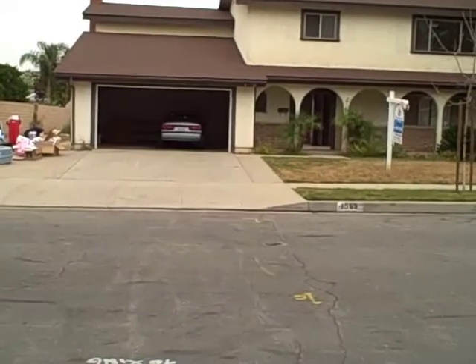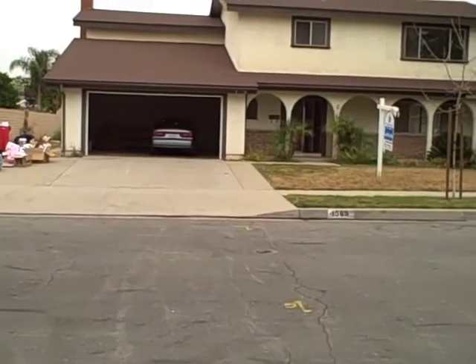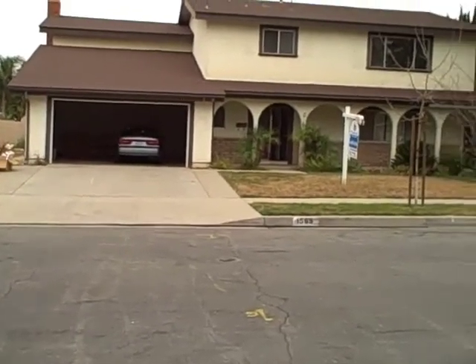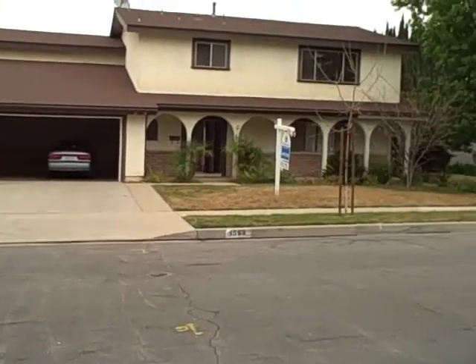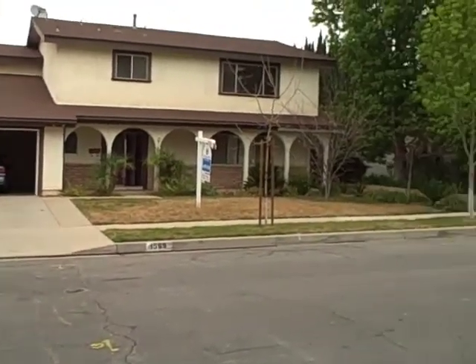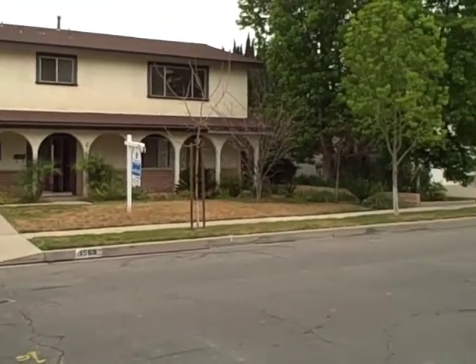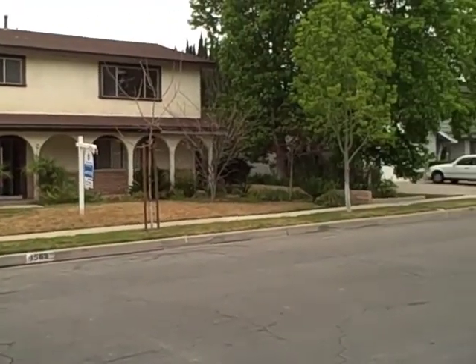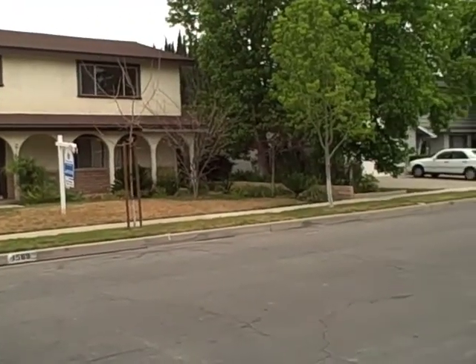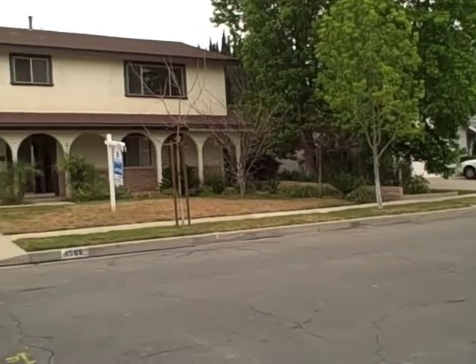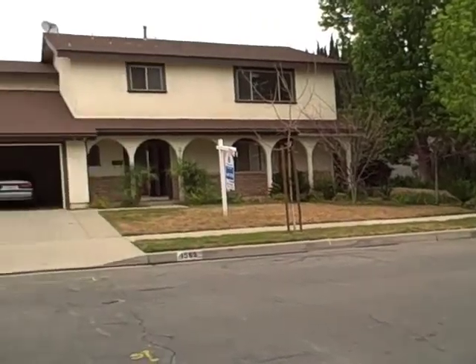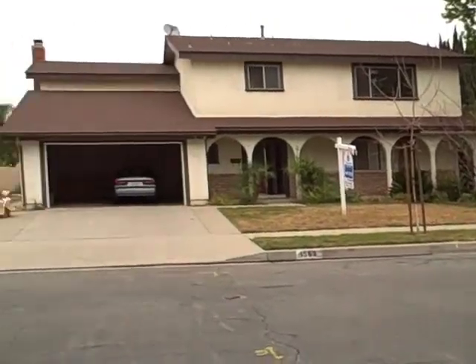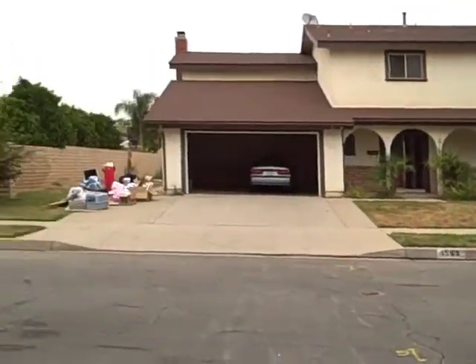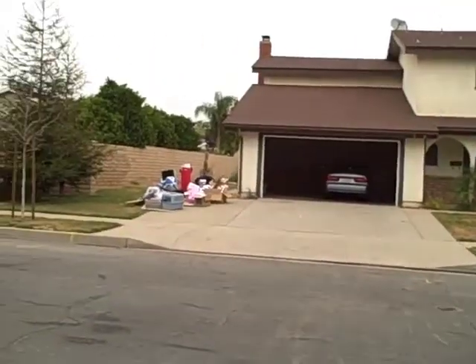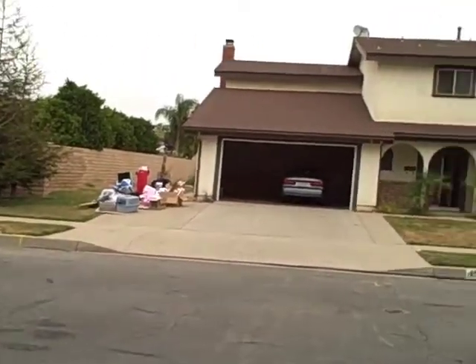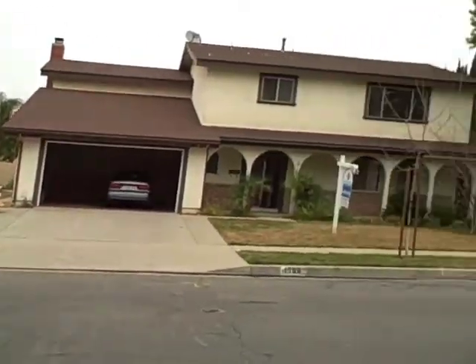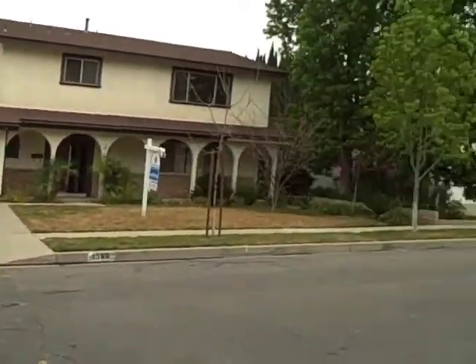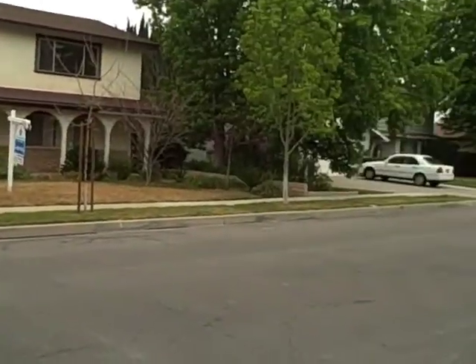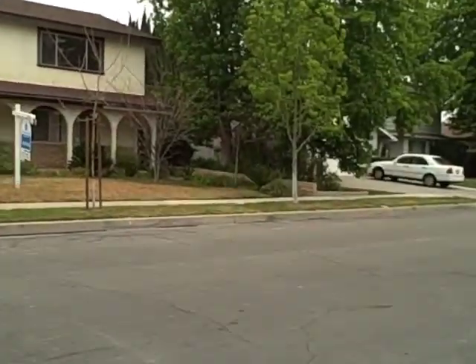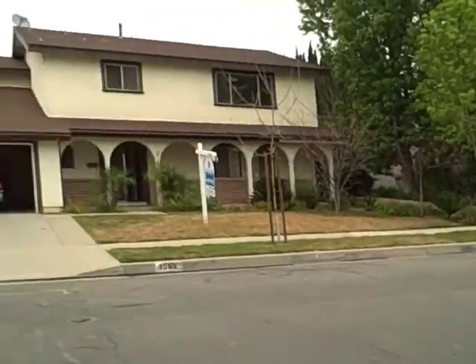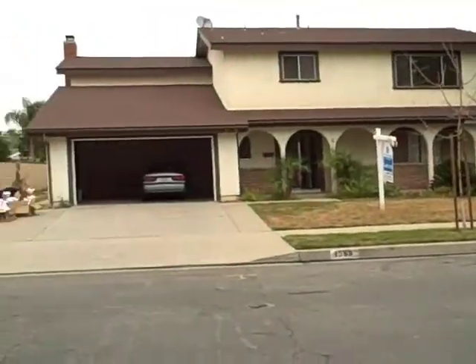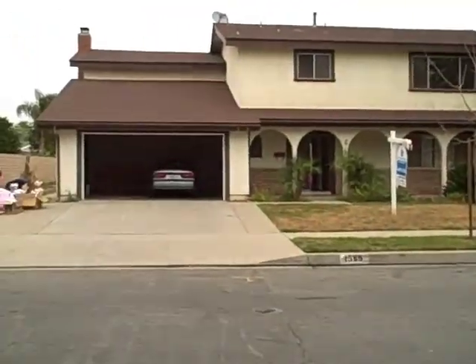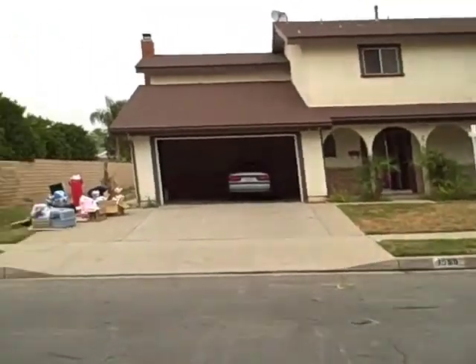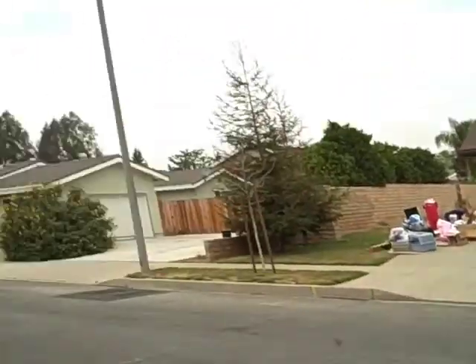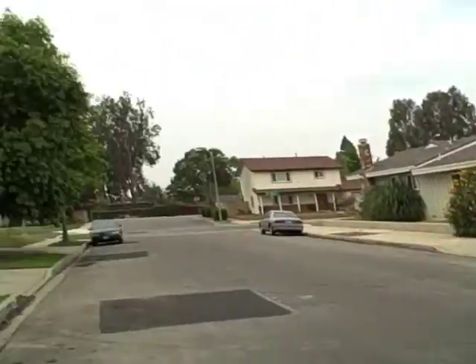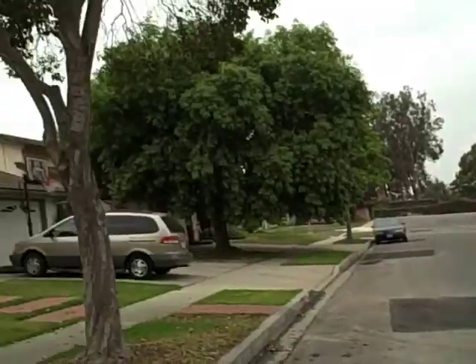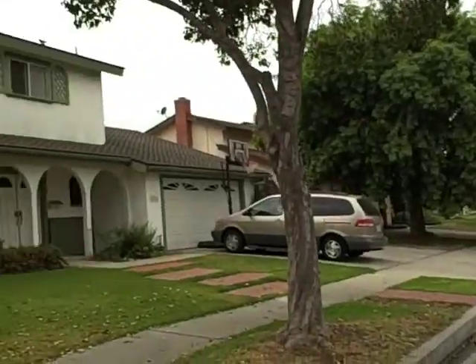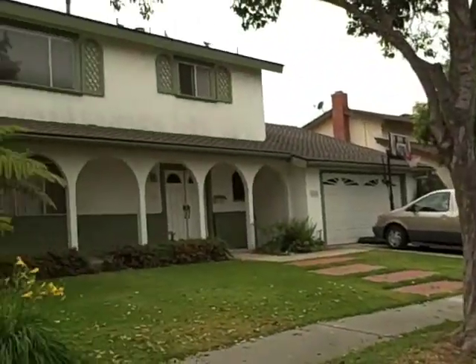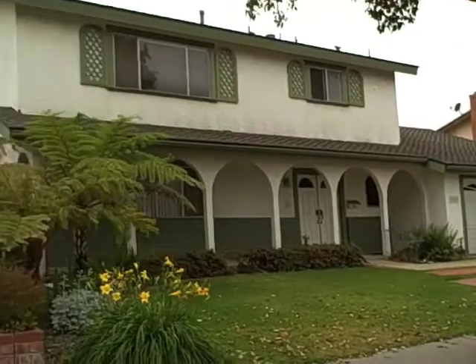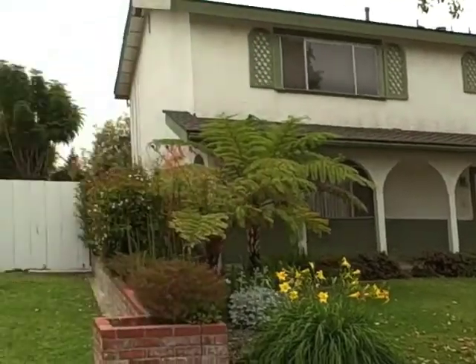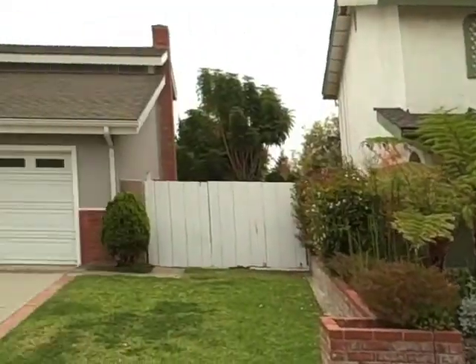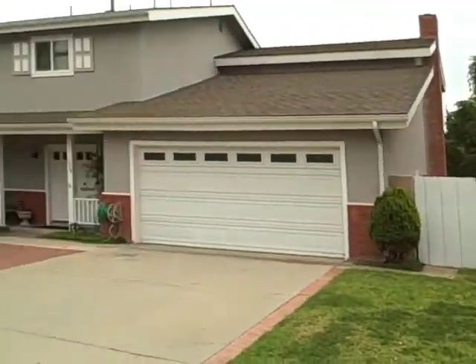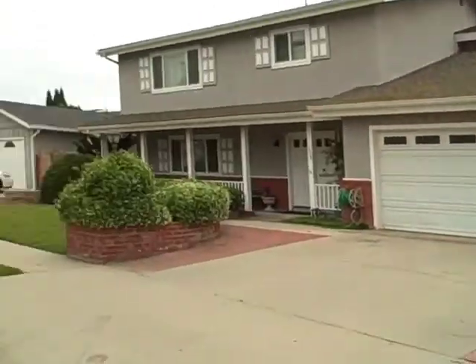This is the nickel tour of the new house. There it is, here on Edgemont Drive.